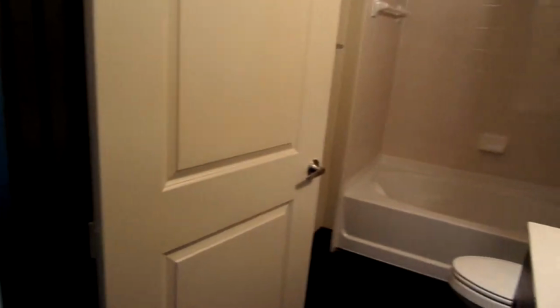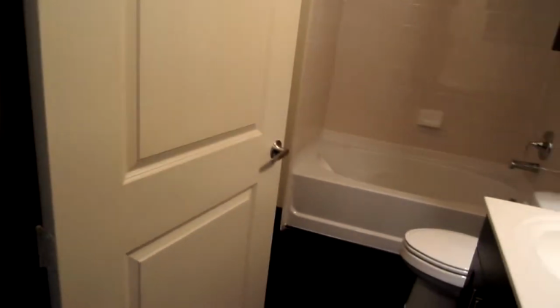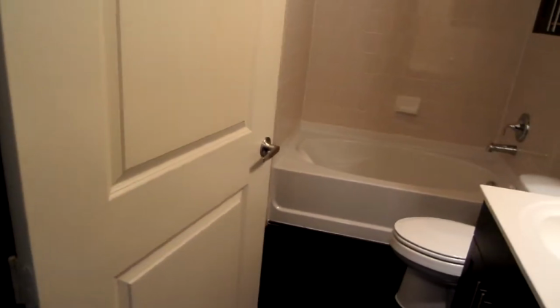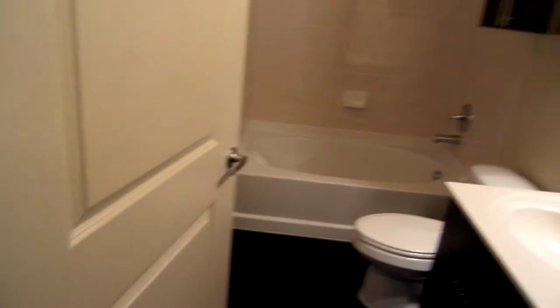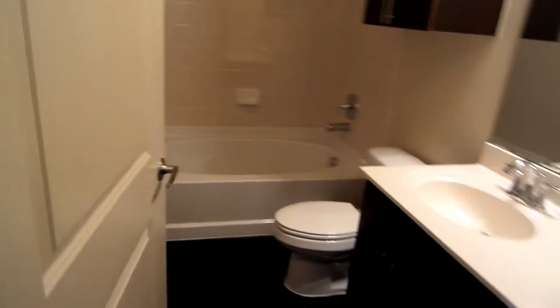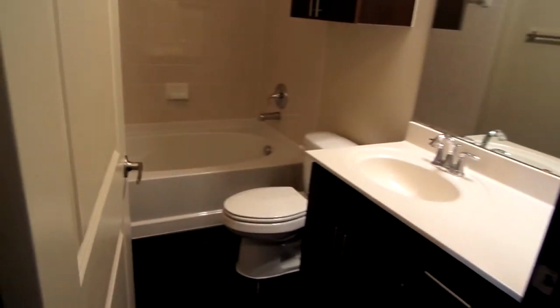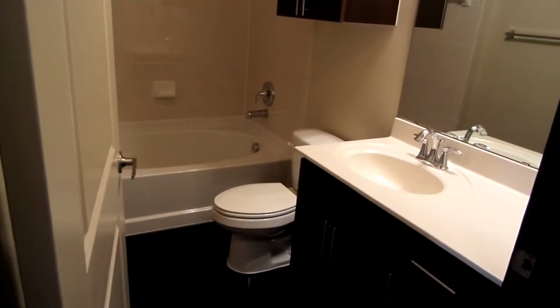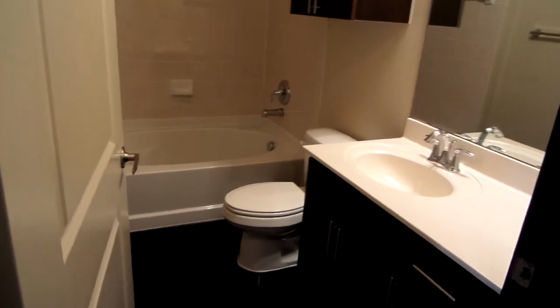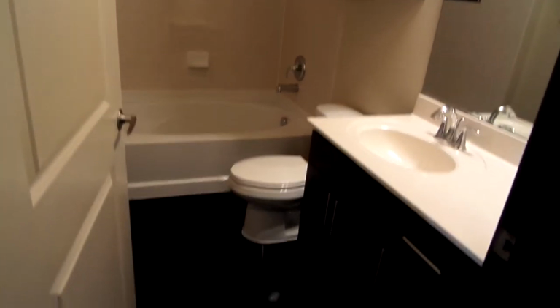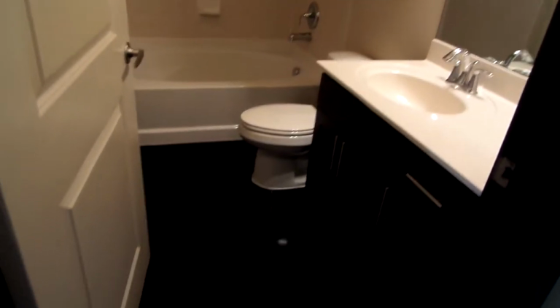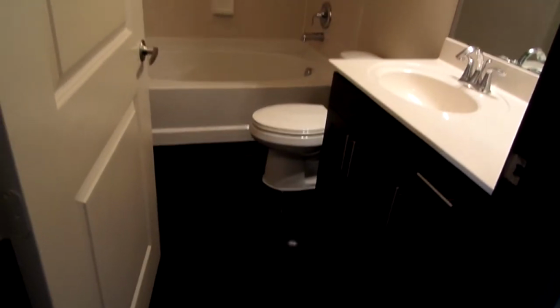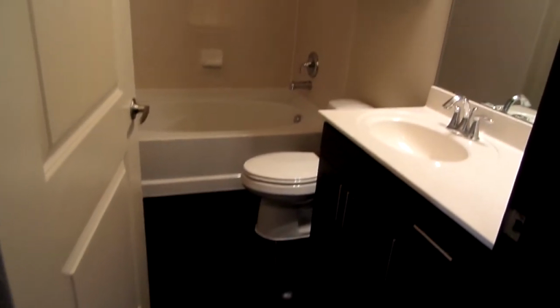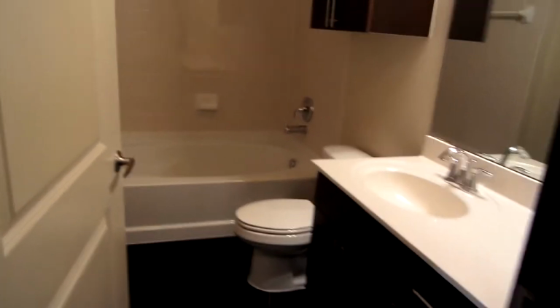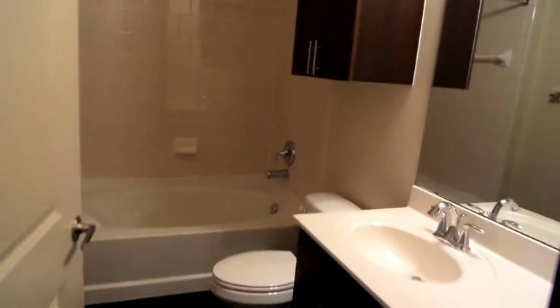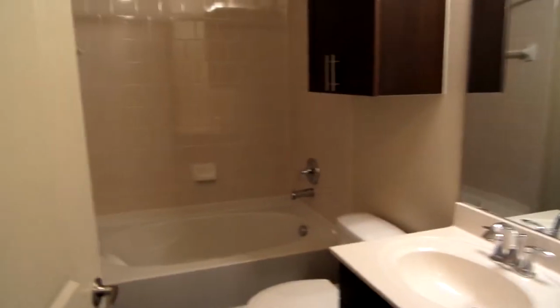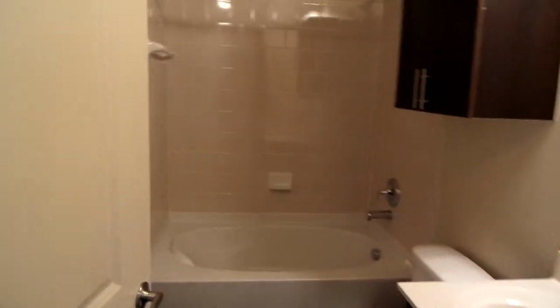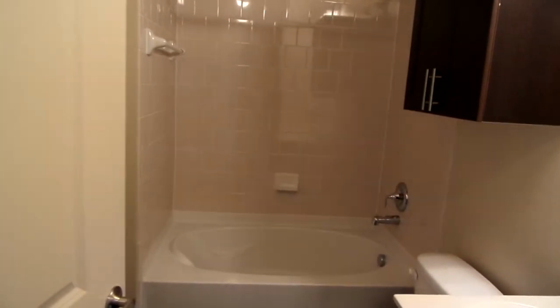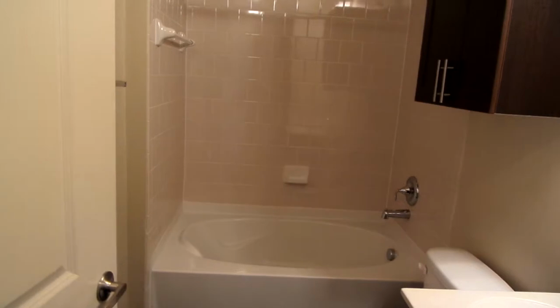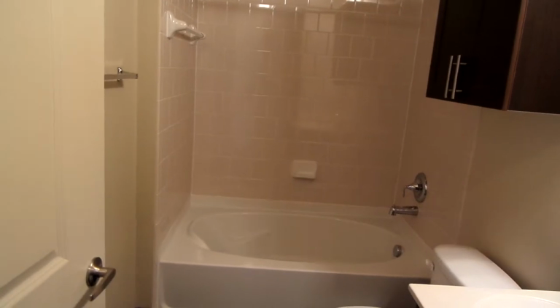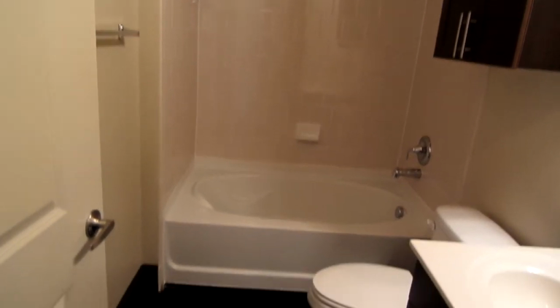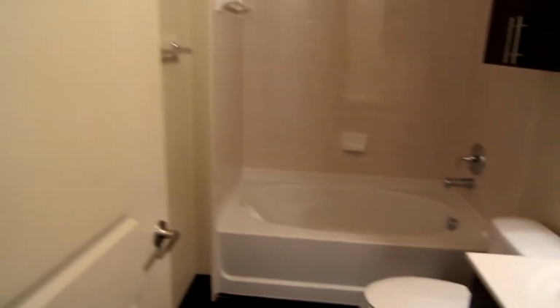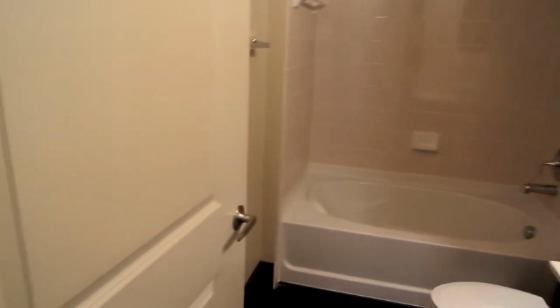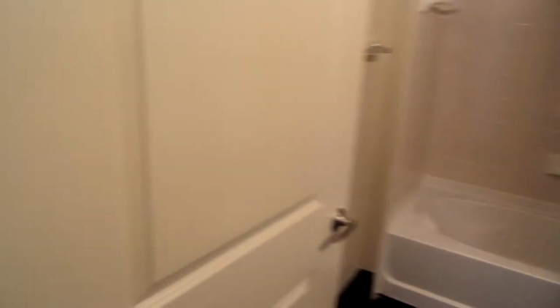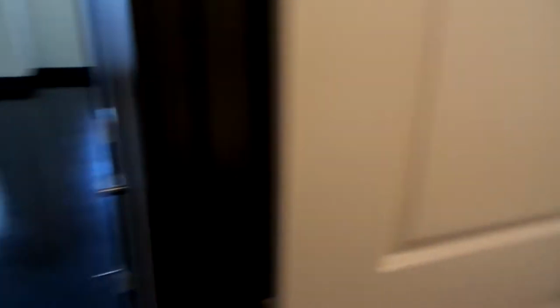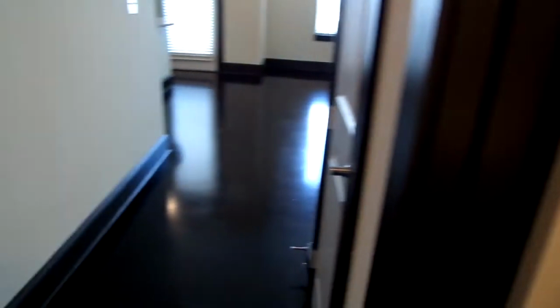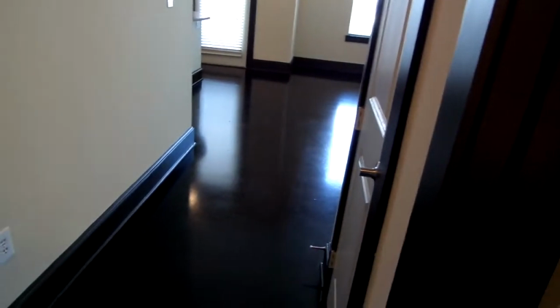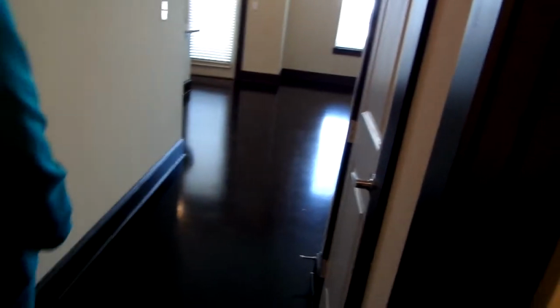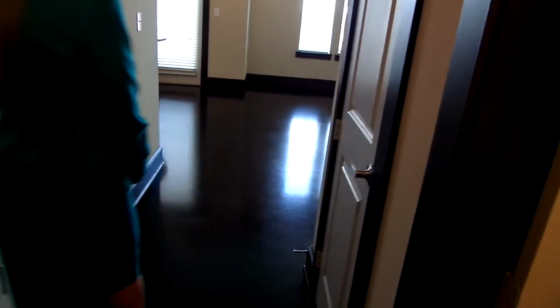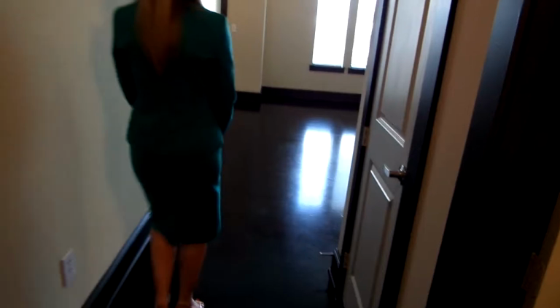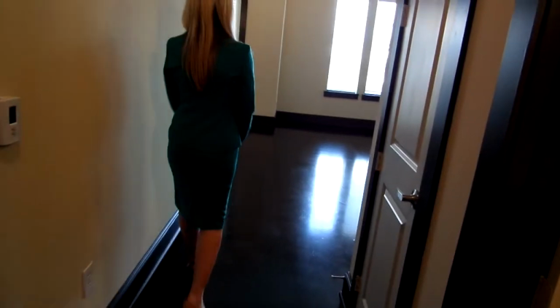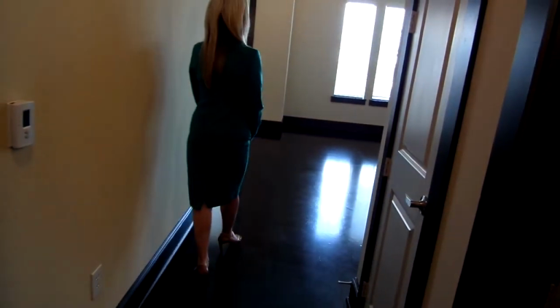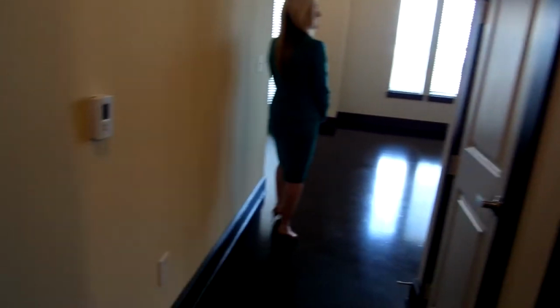To your right, you'll see the main bath for this apartment home. It is completely separate from the bedroom and the living space, easy for guests to use as well as yourselves.